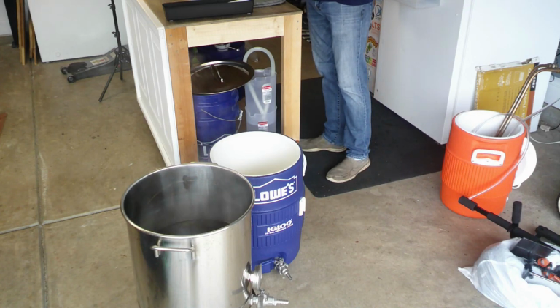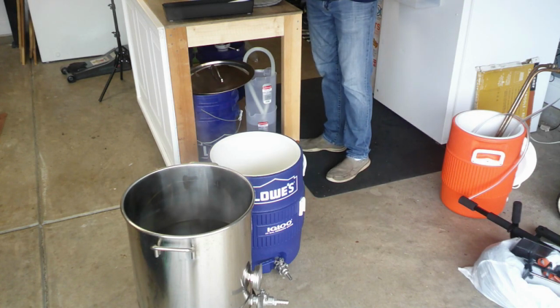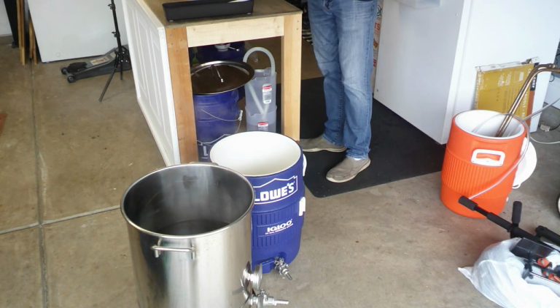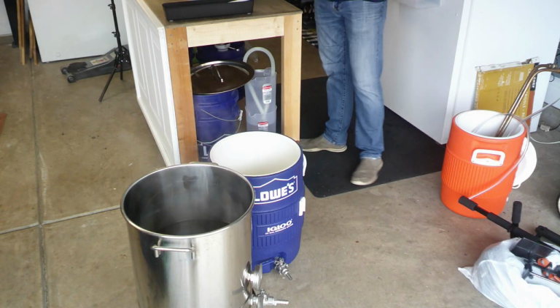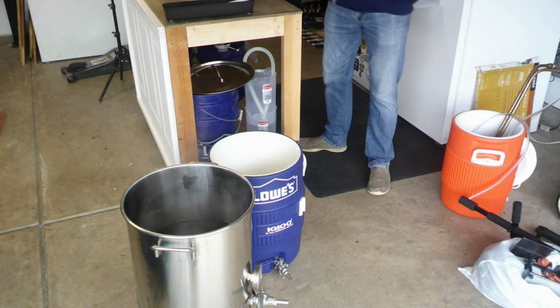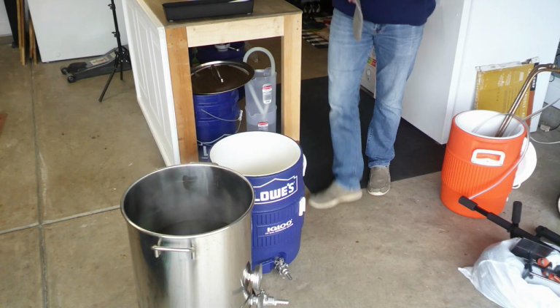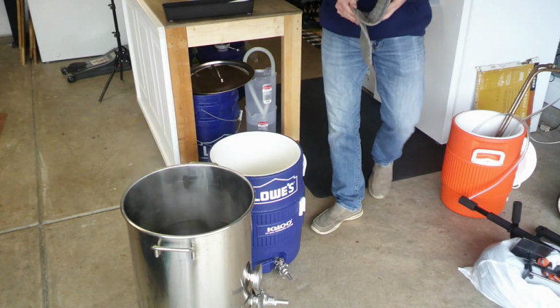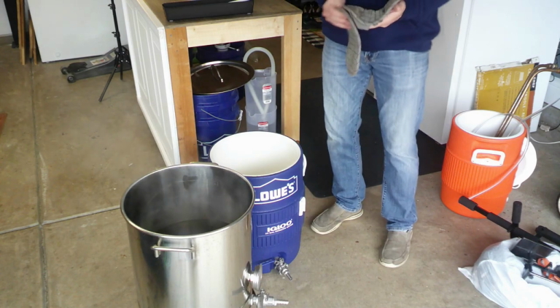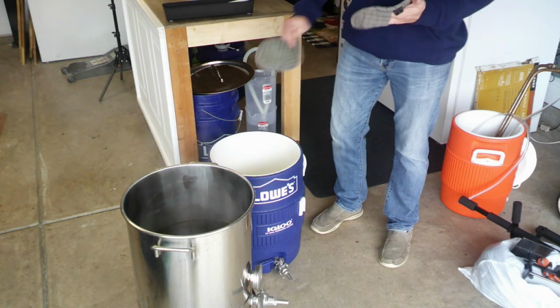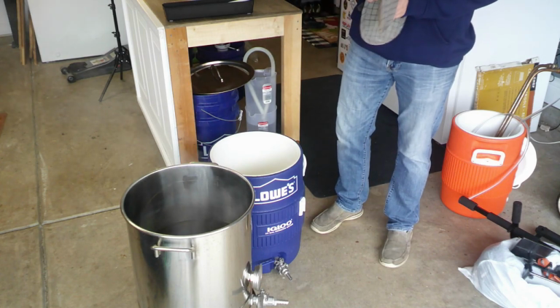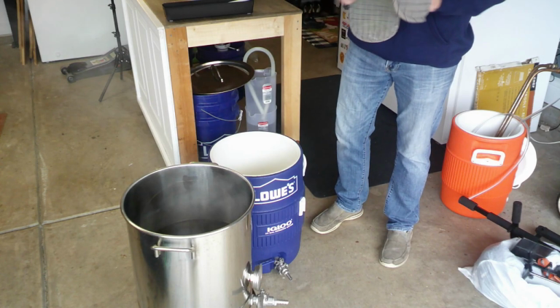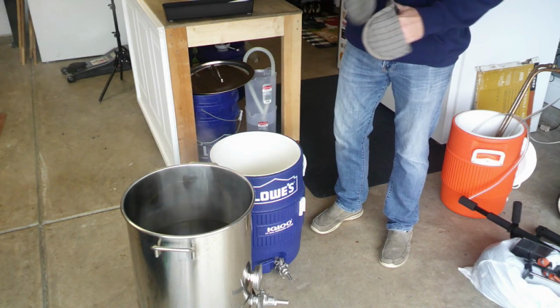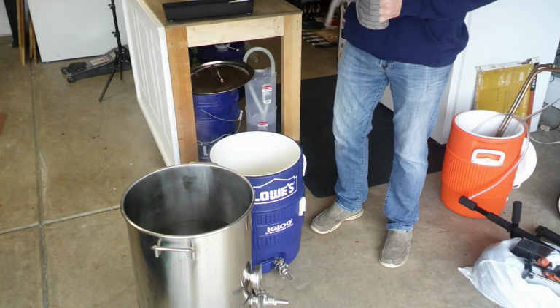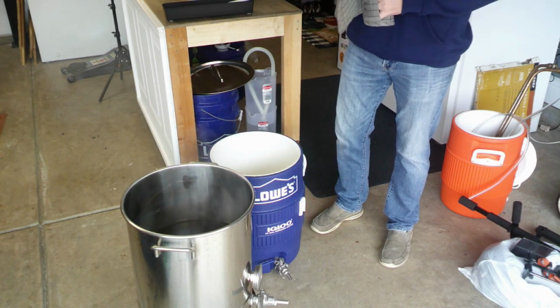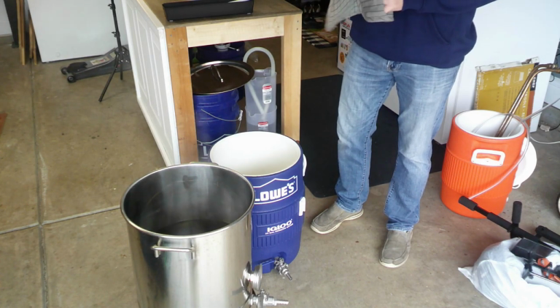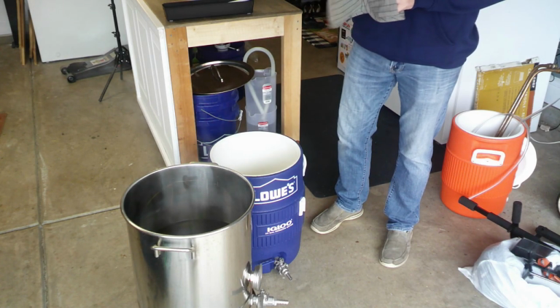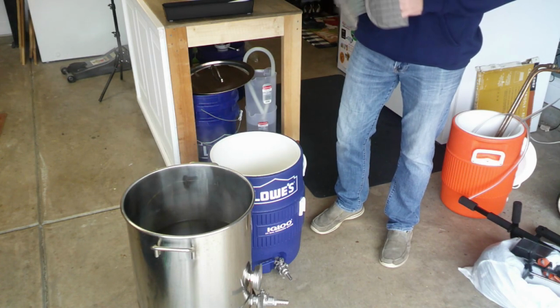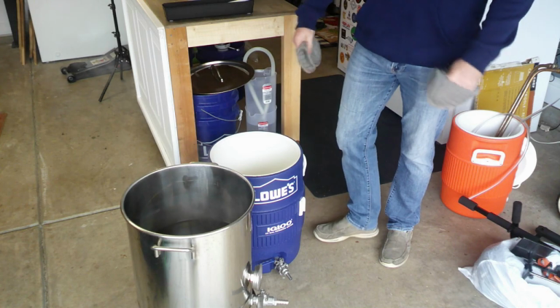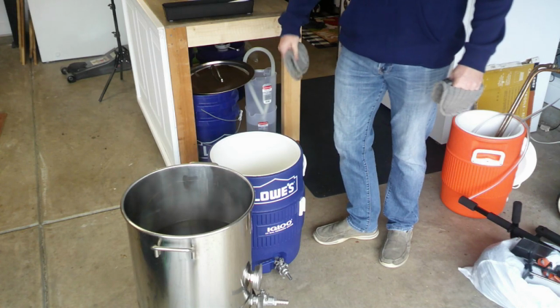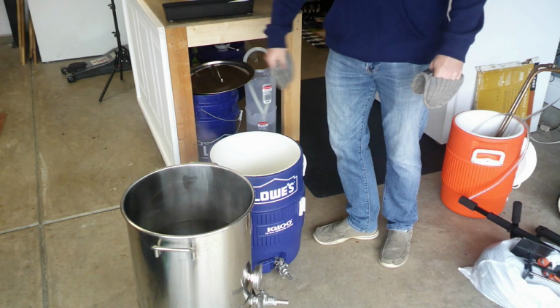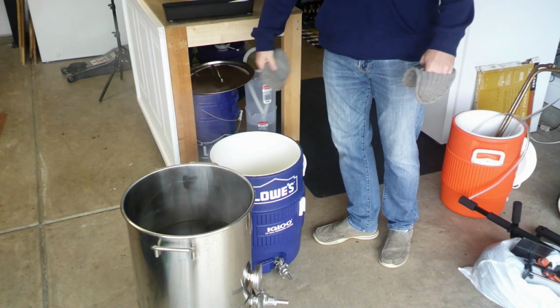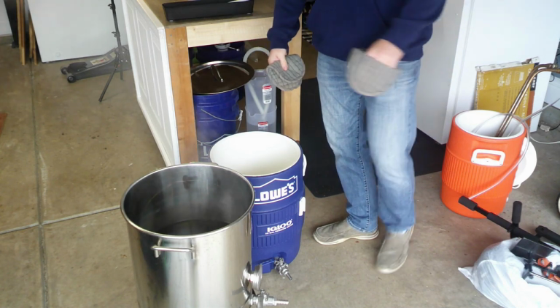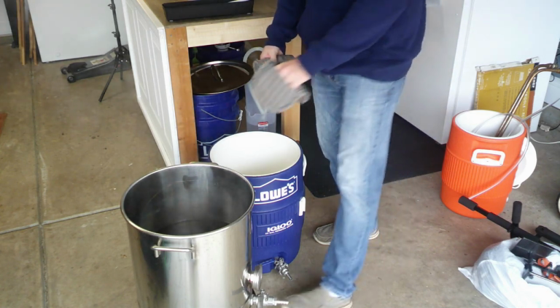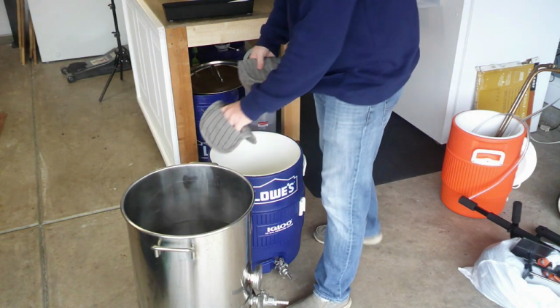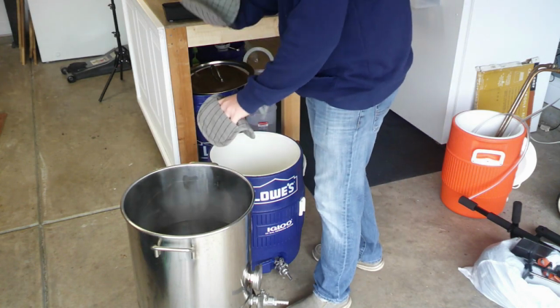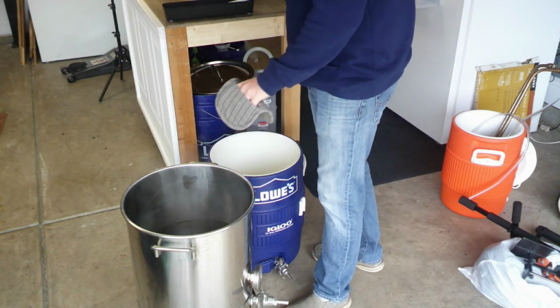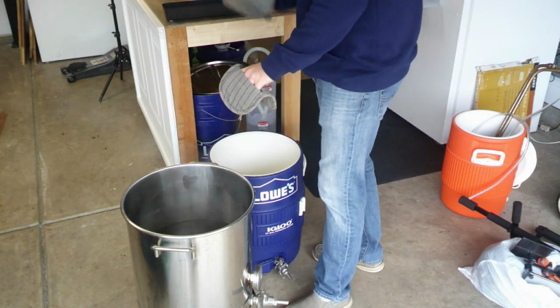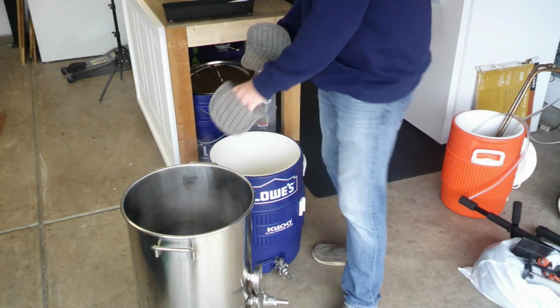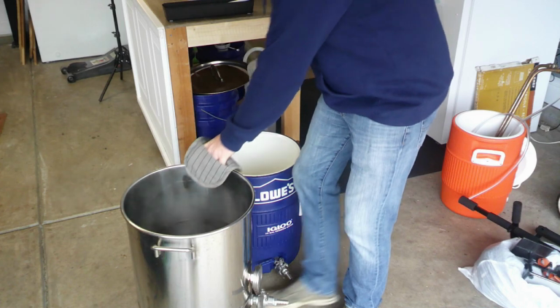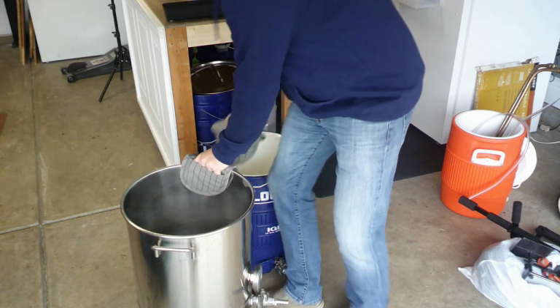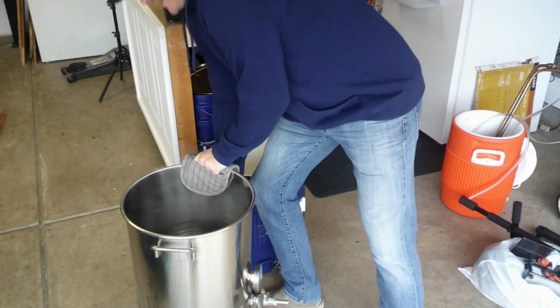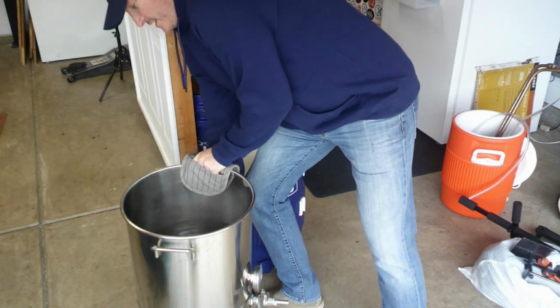We've dumped the water out that we used to warm up the mash tun — you don't leave that in there, it's just to take the chill out of the mash tun itself. We're going to go ahead and dump the strike water in and mash in our grains.